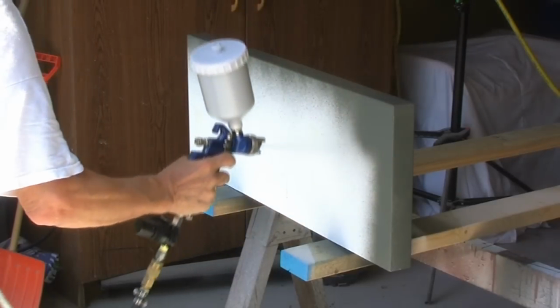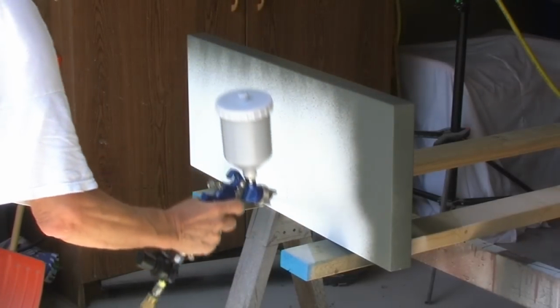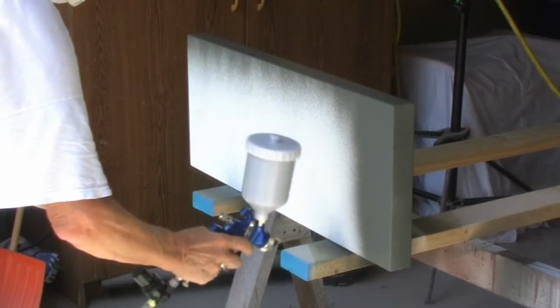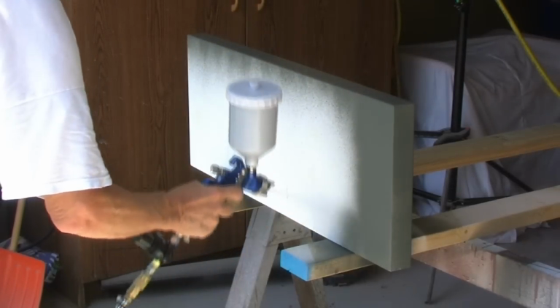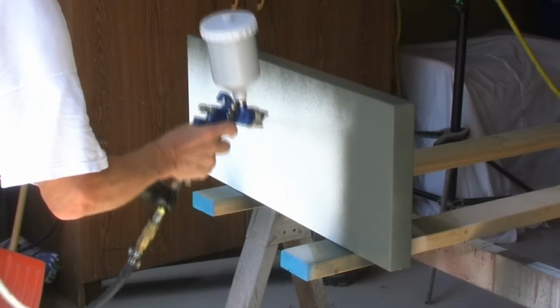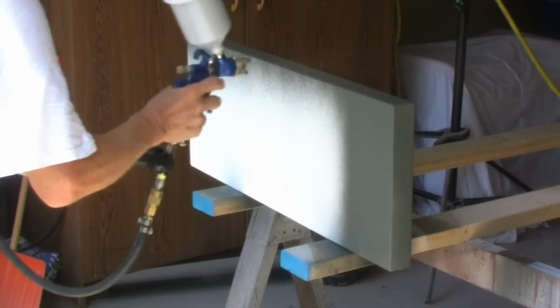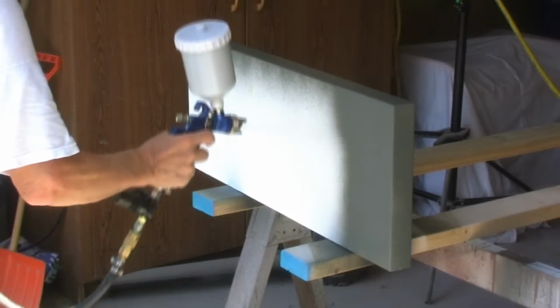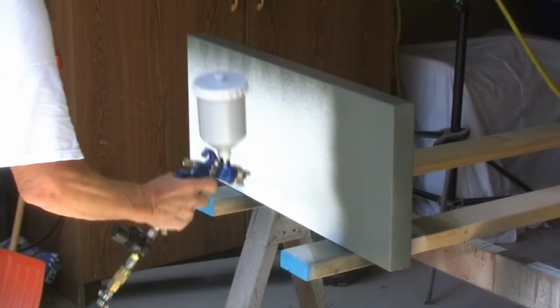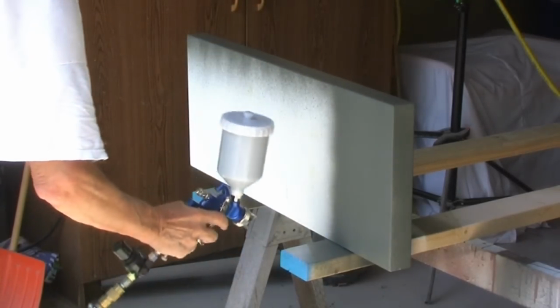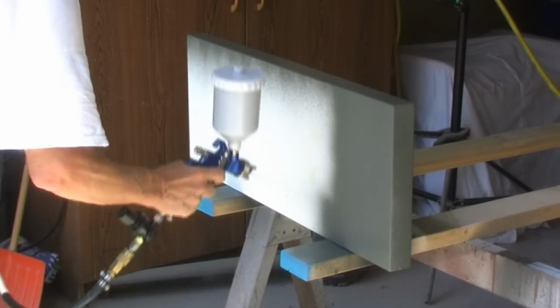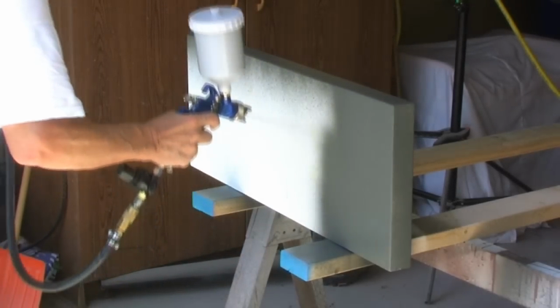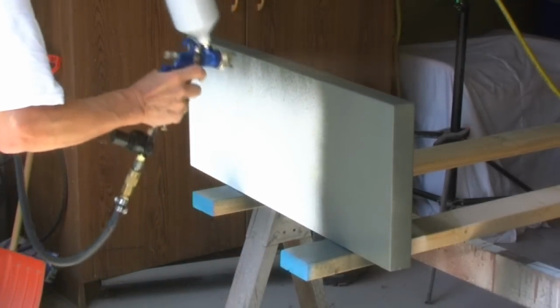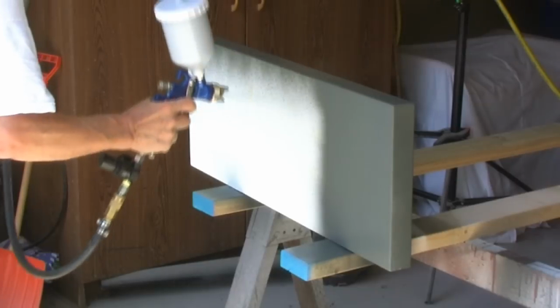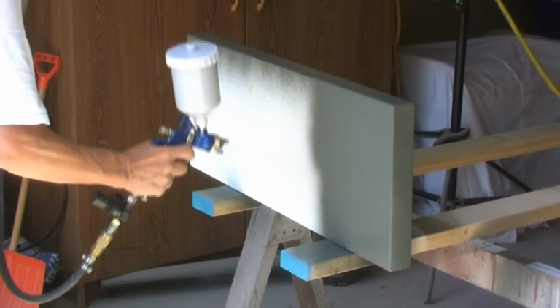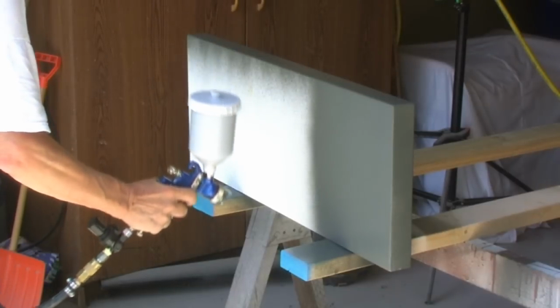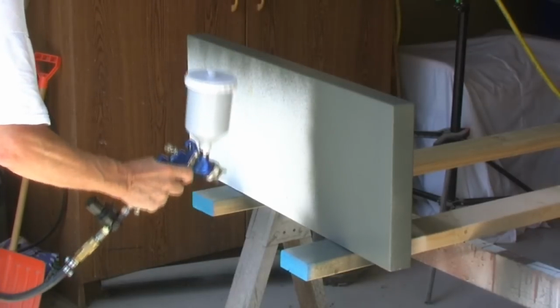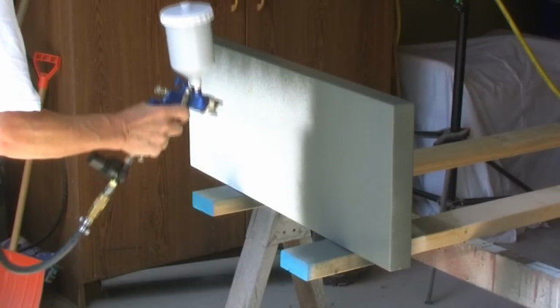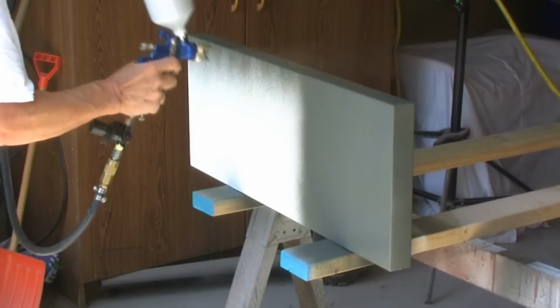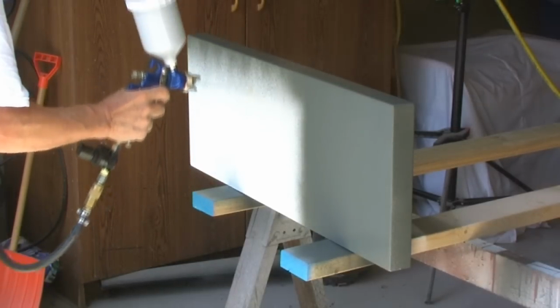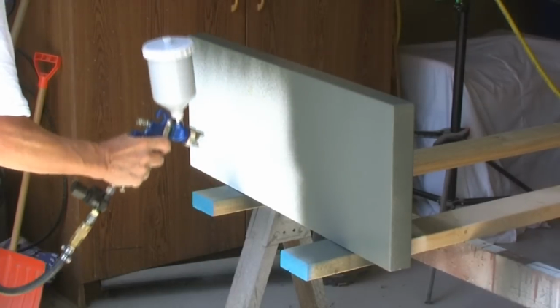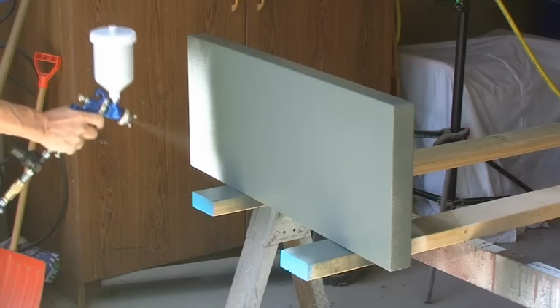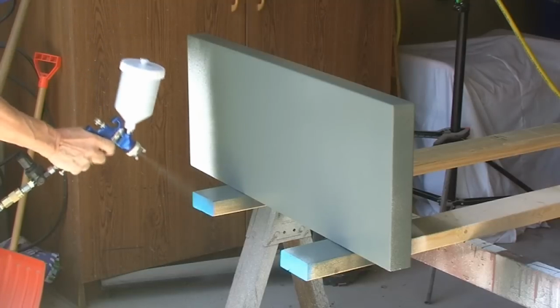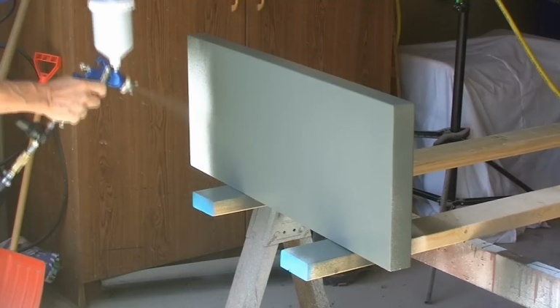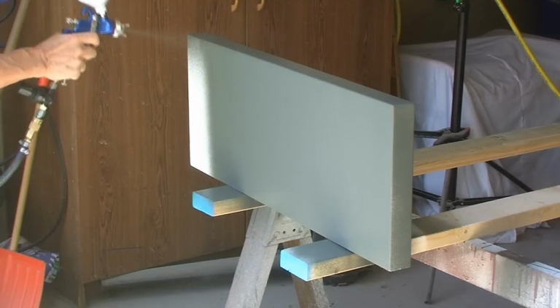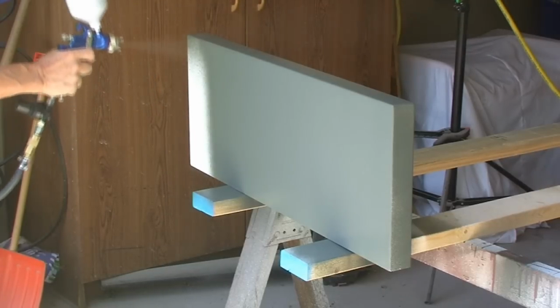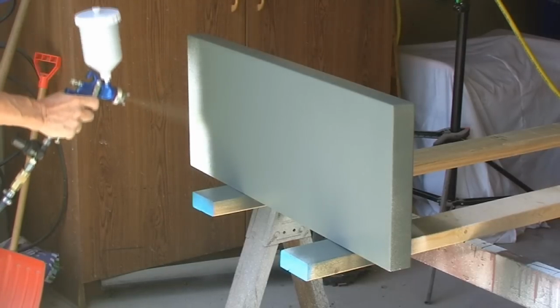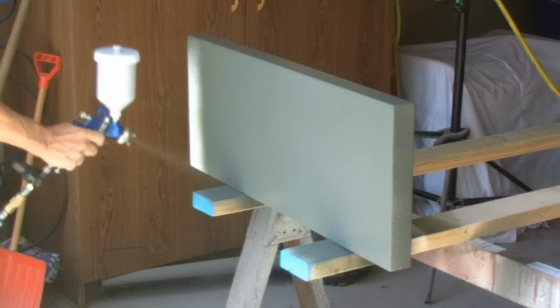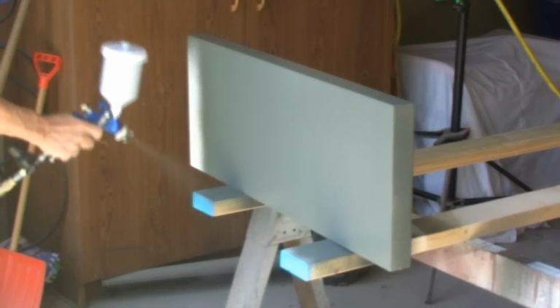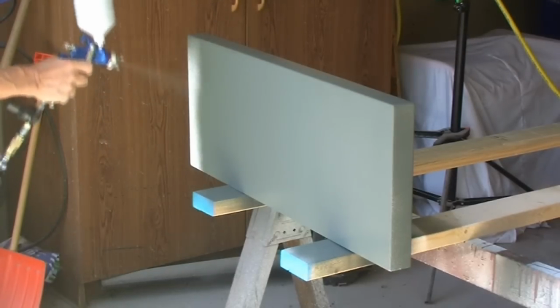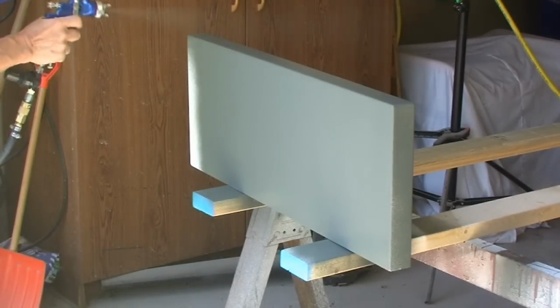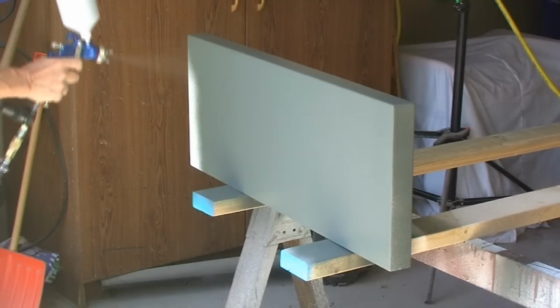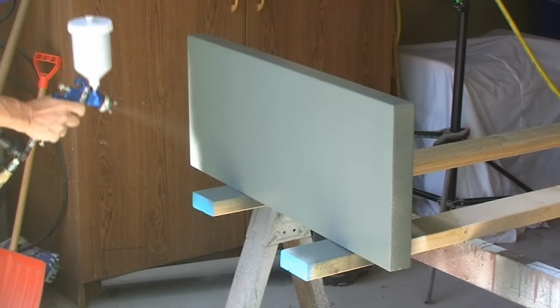For equal film build it is also a good idea to cross-hatch by spraying both horizontally on one coat and vertically on the next coat. In this case I started out with a vertical pattern.